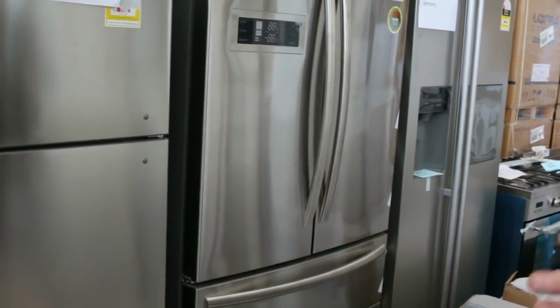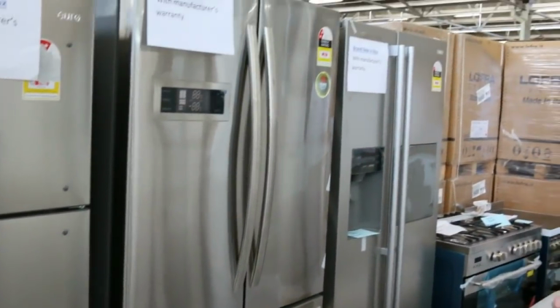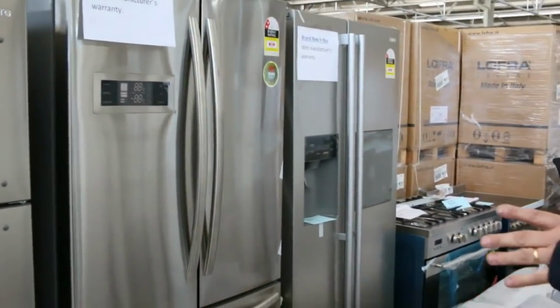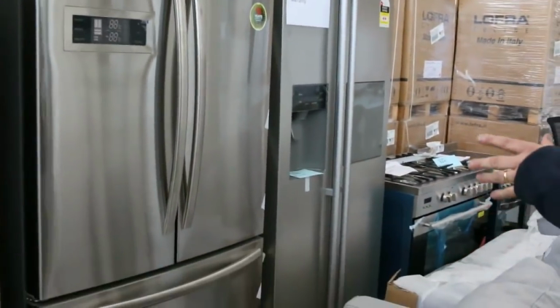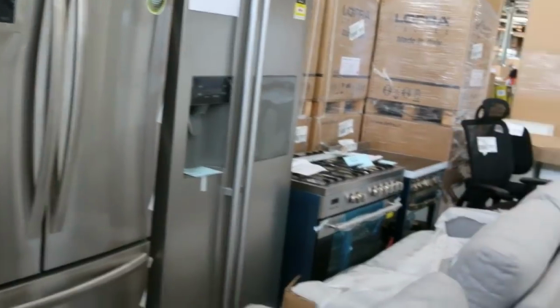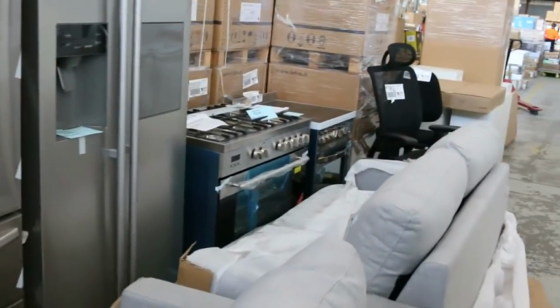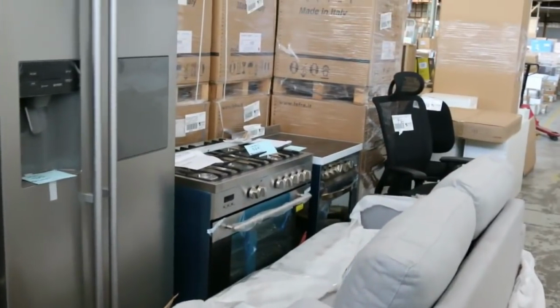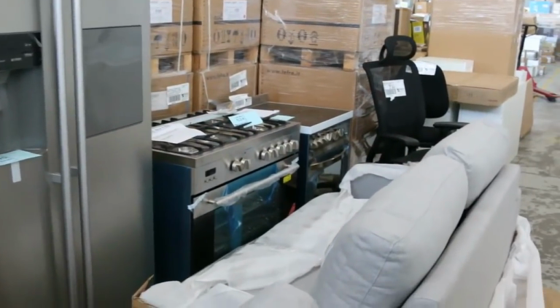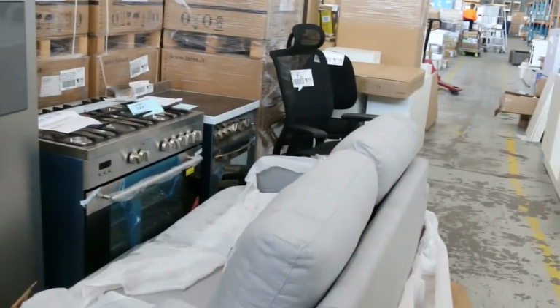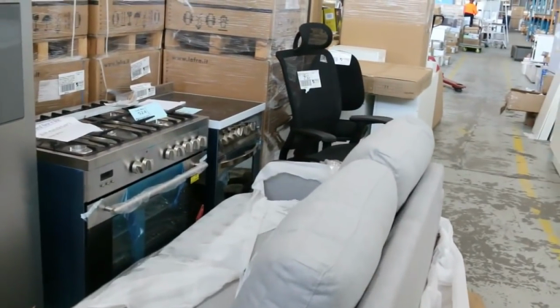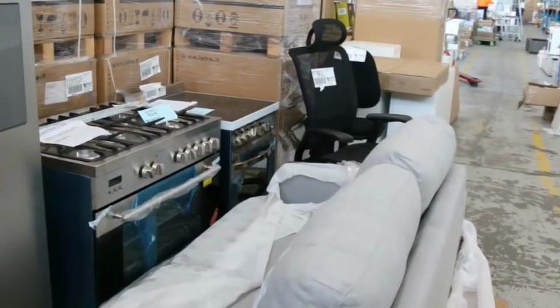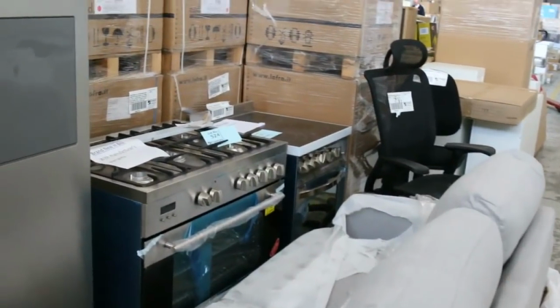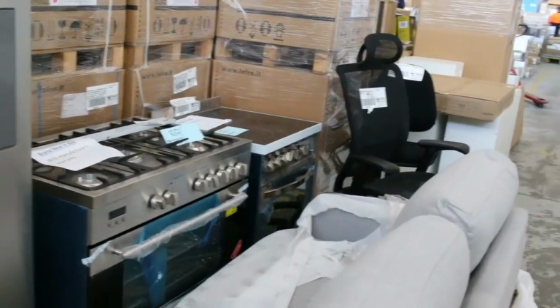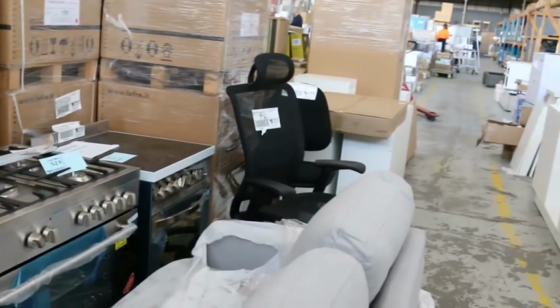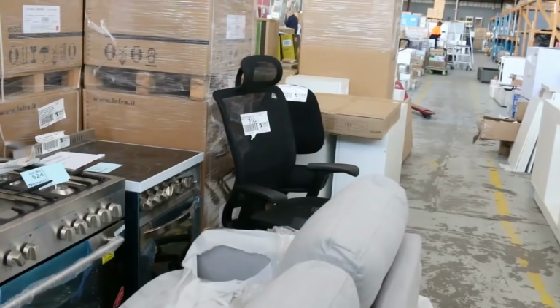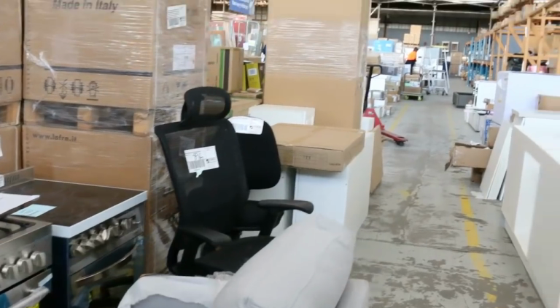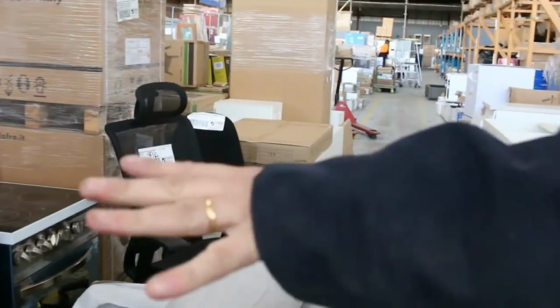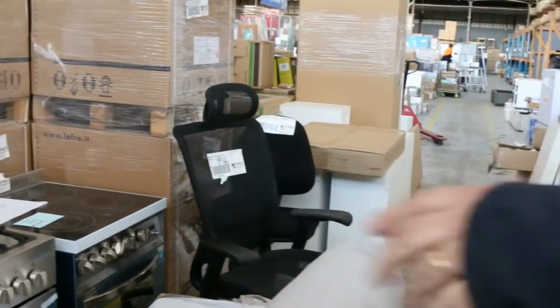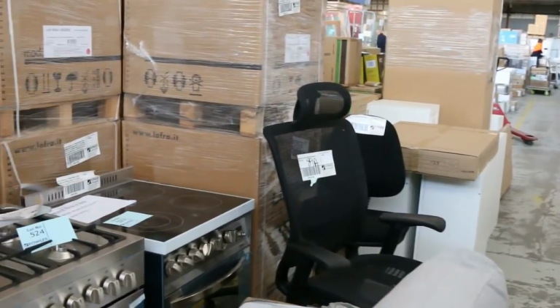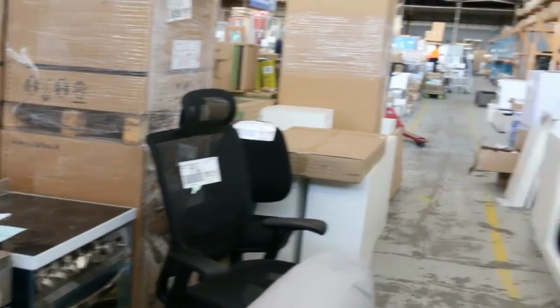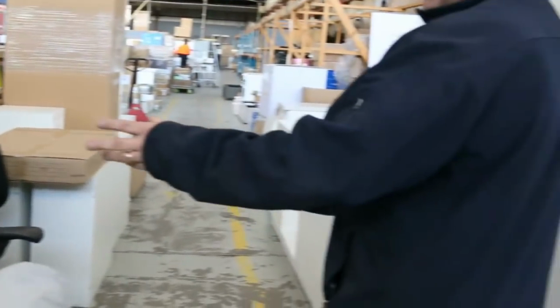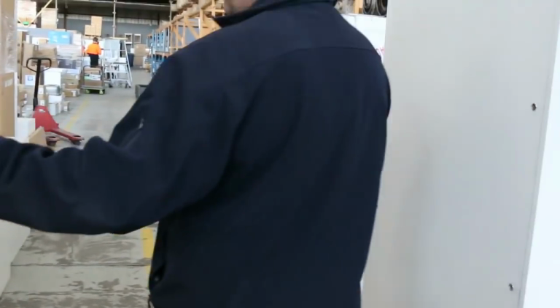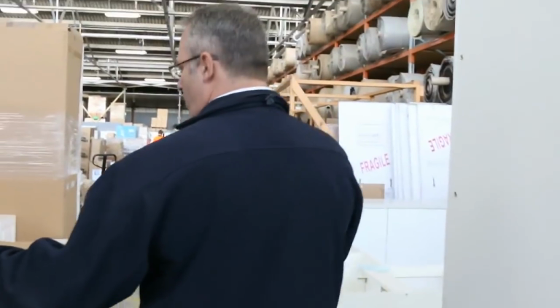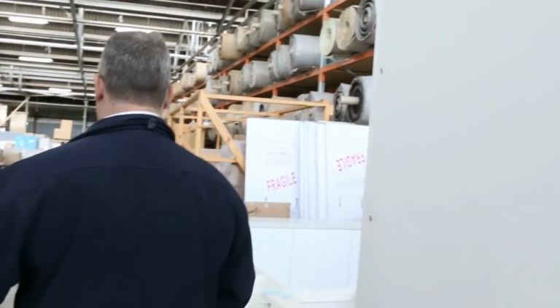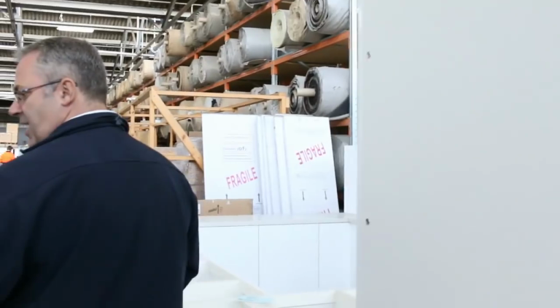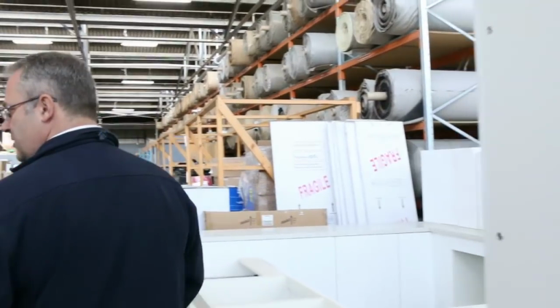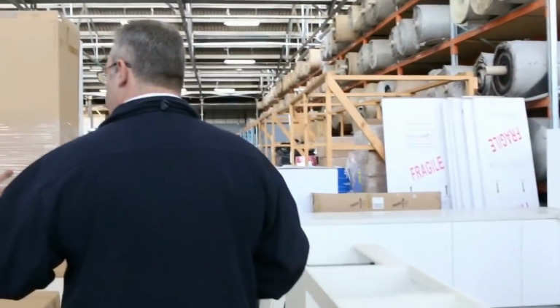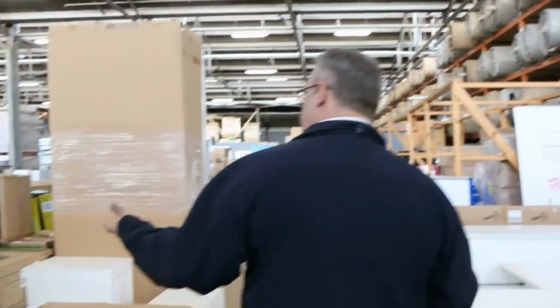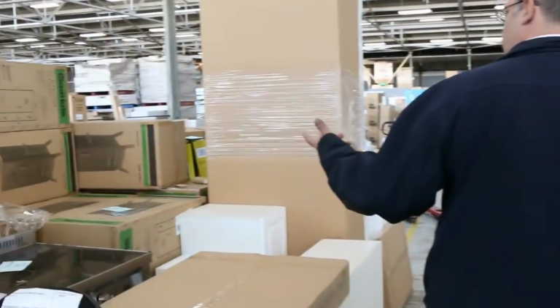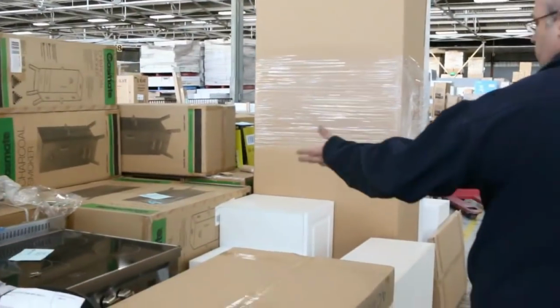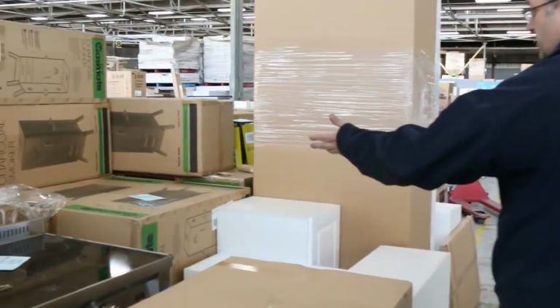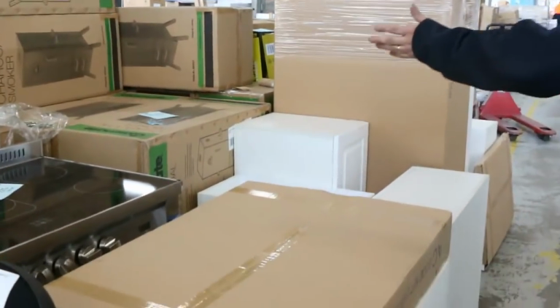We've got the drinks fridges, the stainless steel fridges. Some of these fridges are huge — two grand in the shop — and they'll be getting around the thousand dollar mark, even with the ice and water dispensers in them.